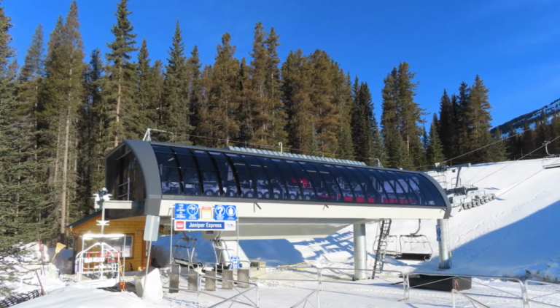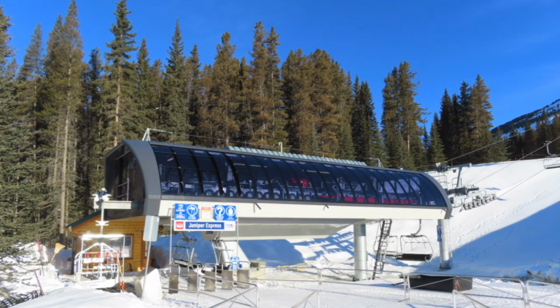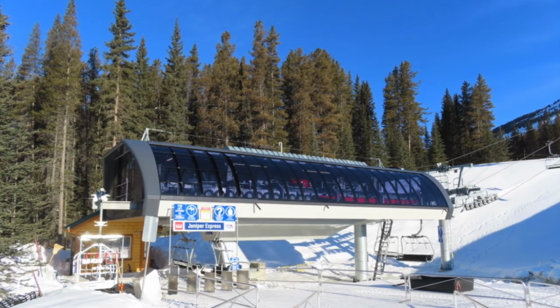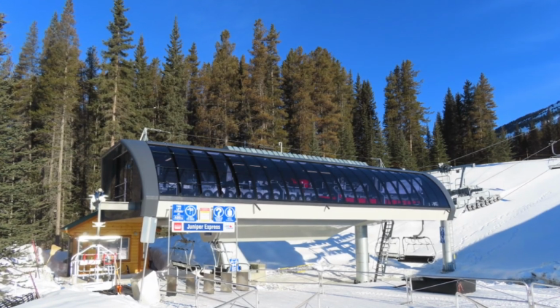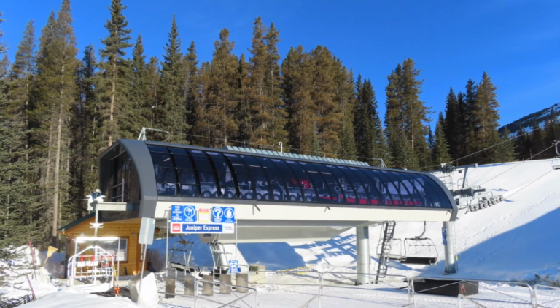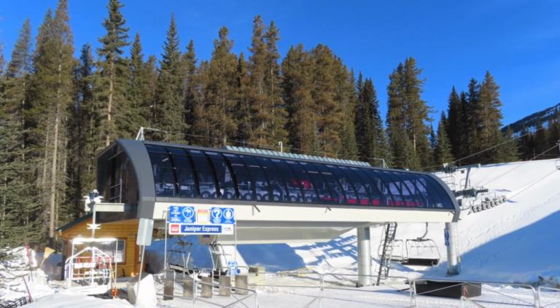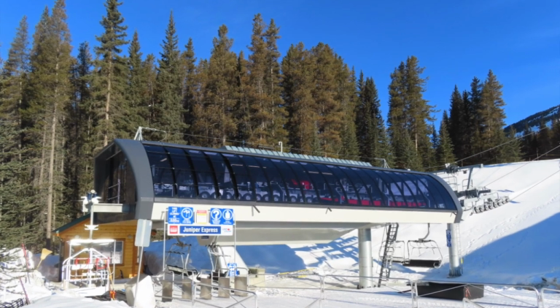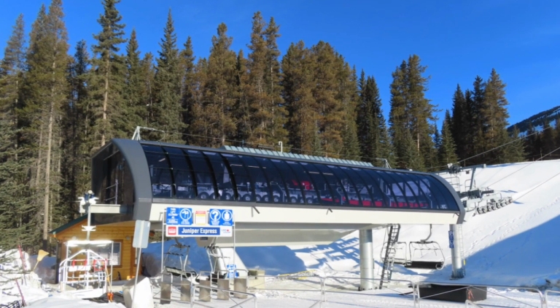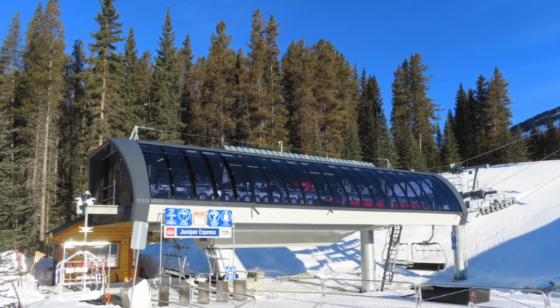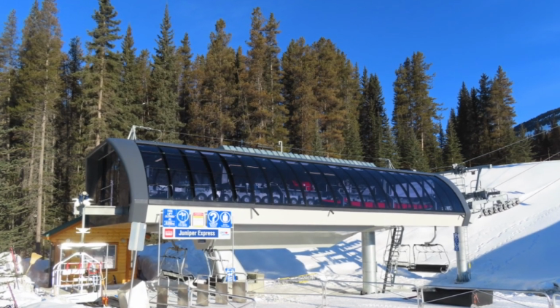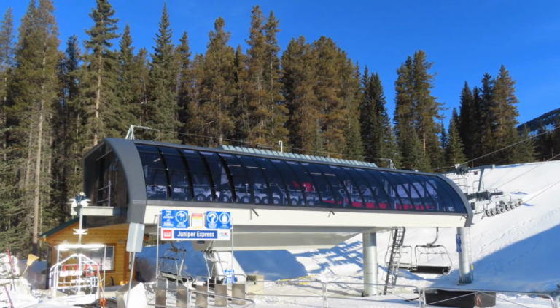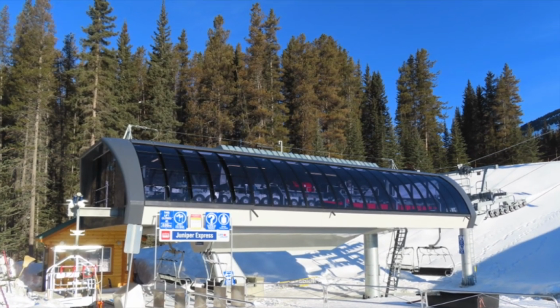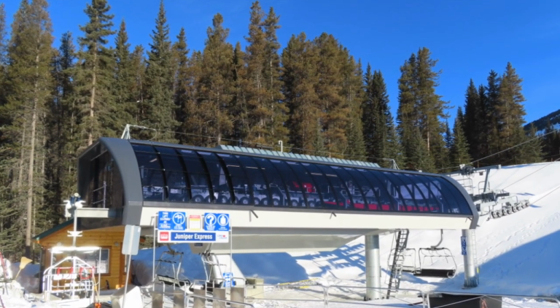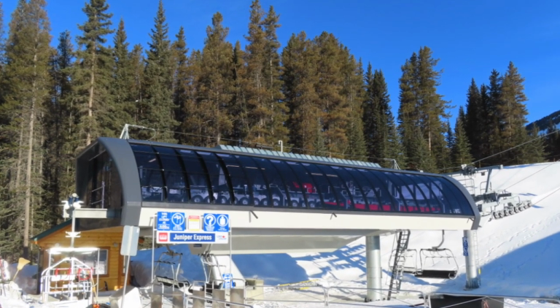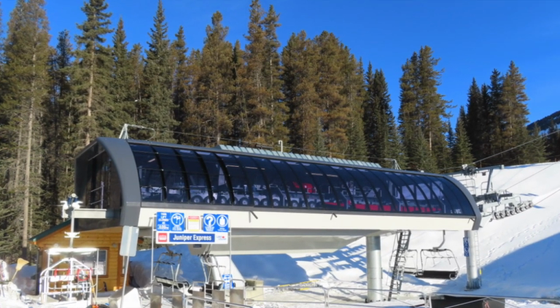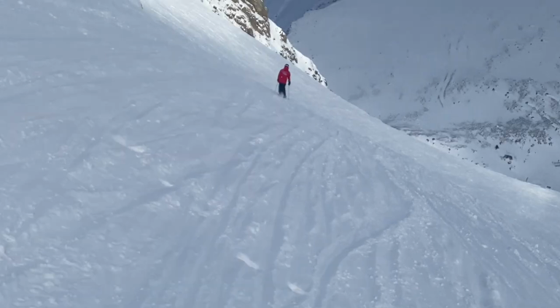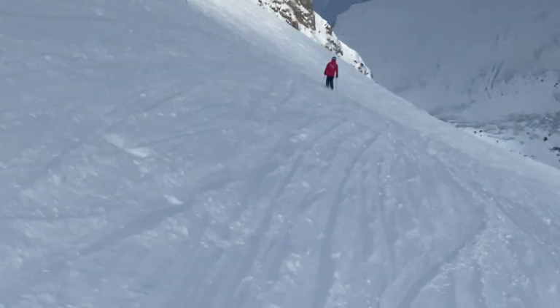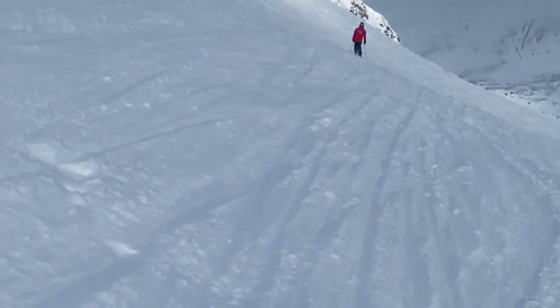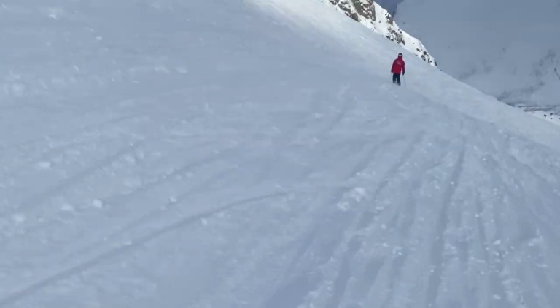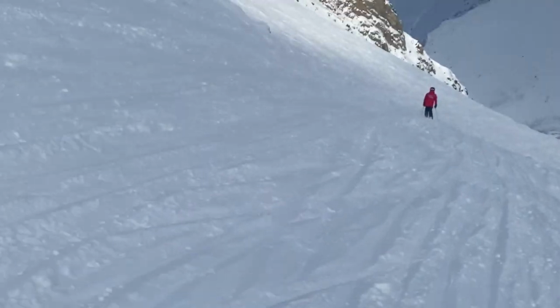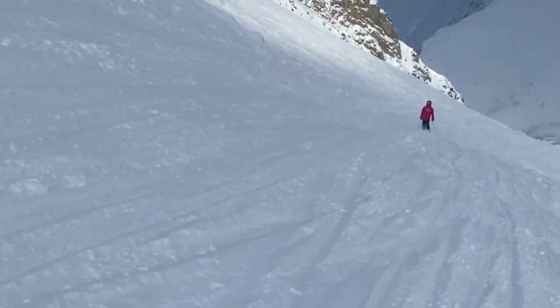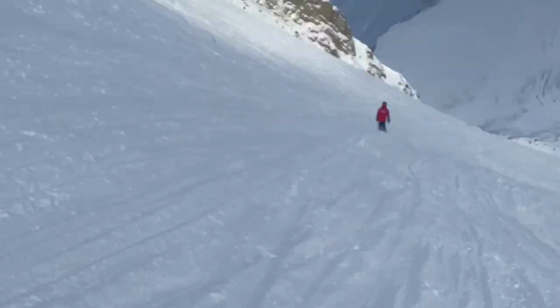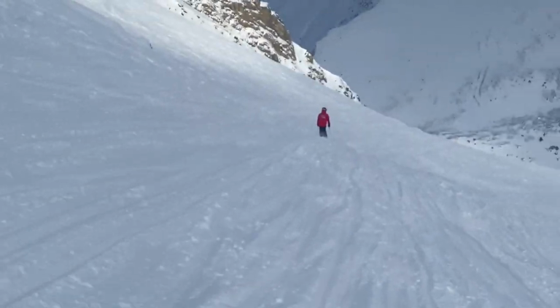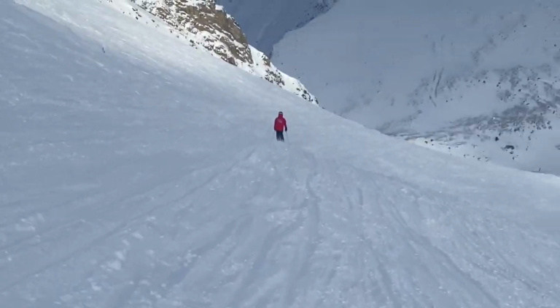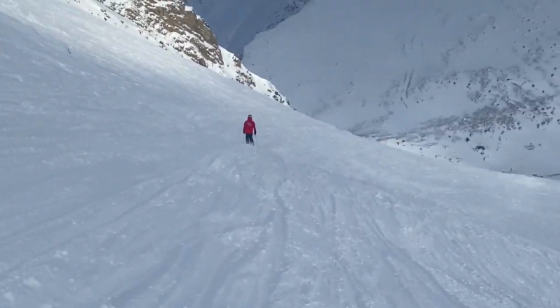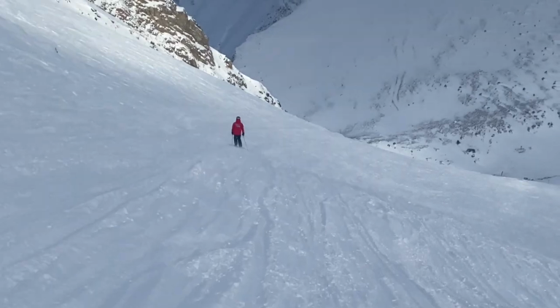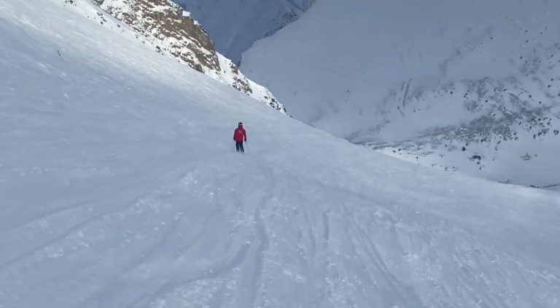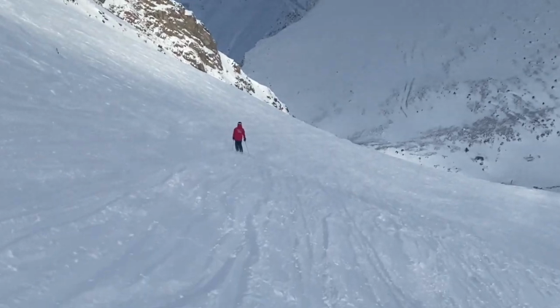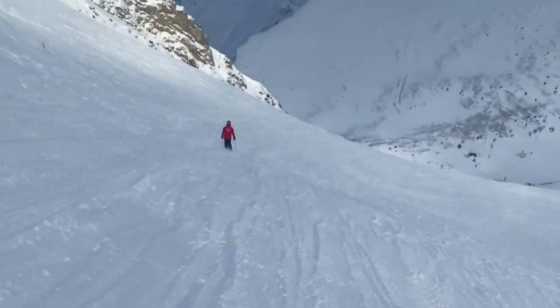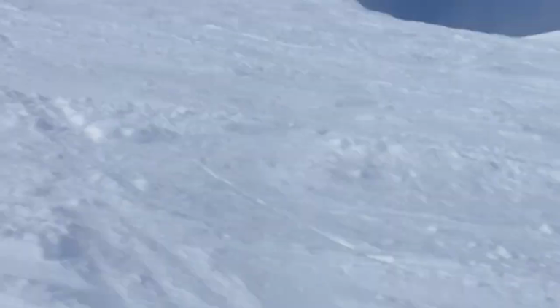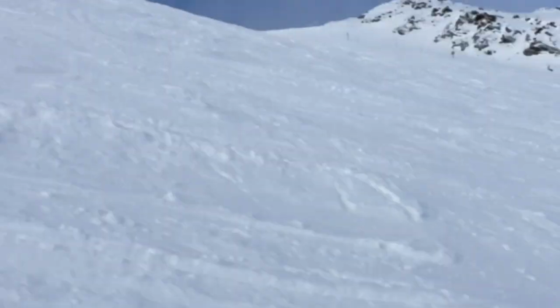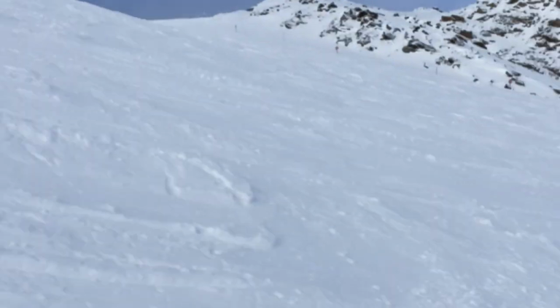So this season there's a new chair — it's called the Juniper Express. Super fast chair, gets people up into a beginner's area, which is absolutely fantastic for building confidence.